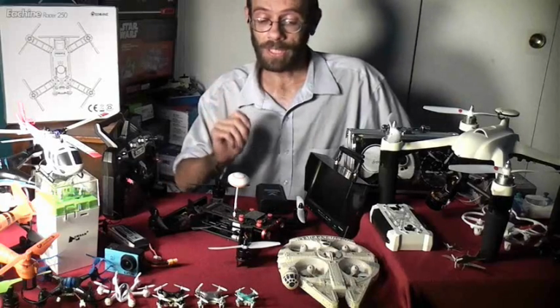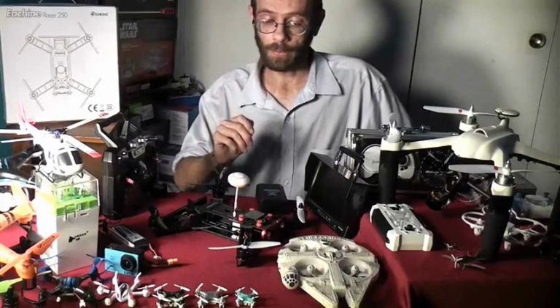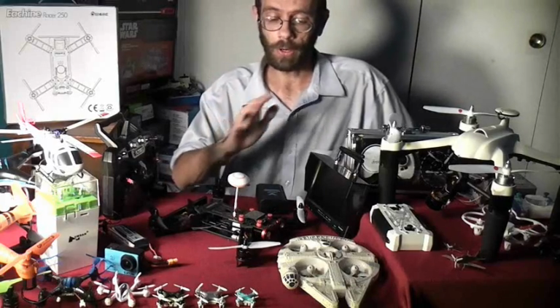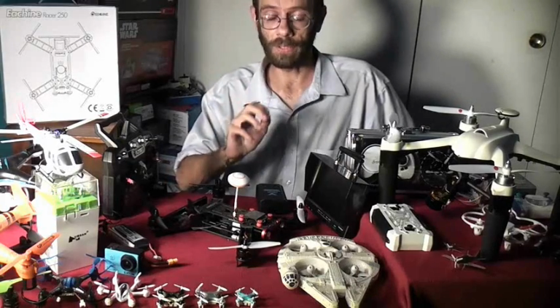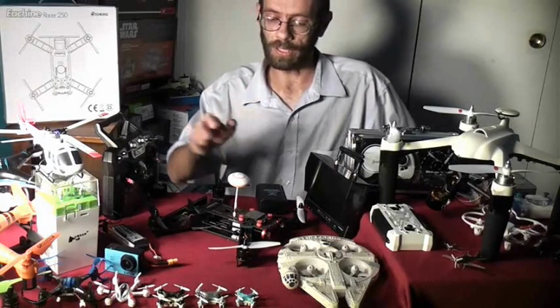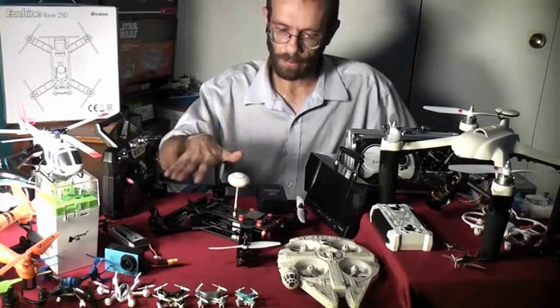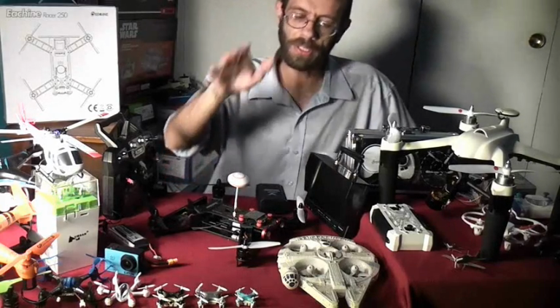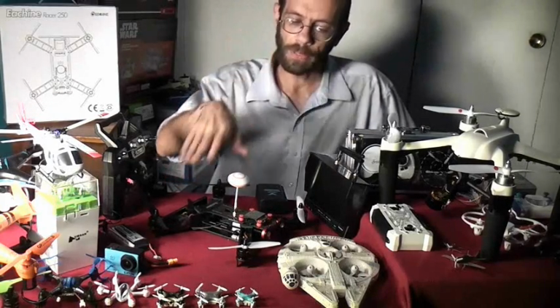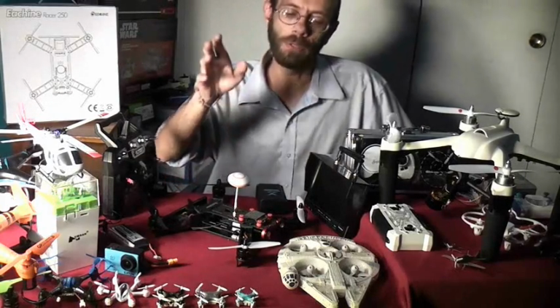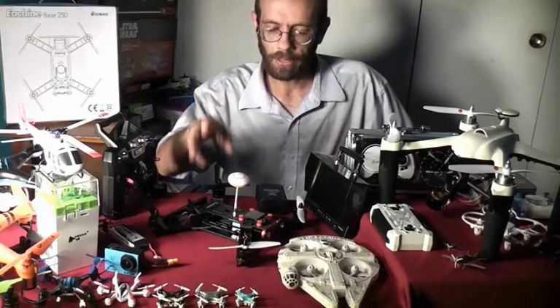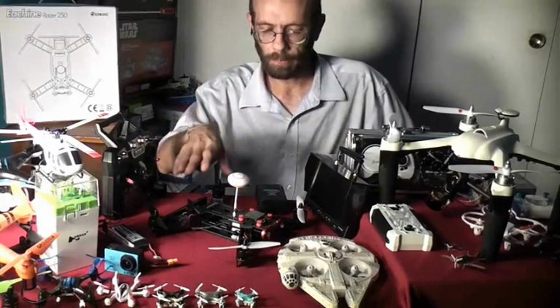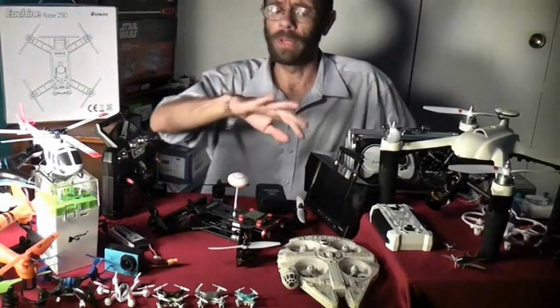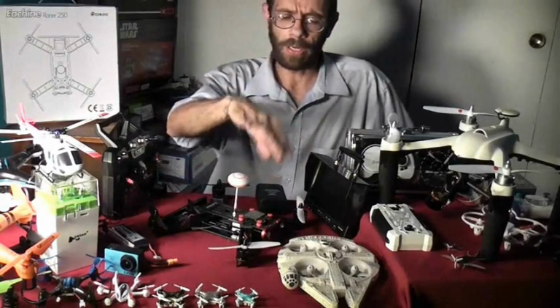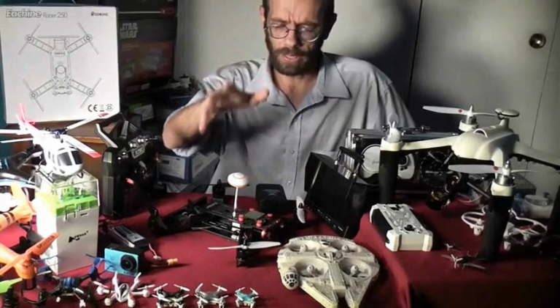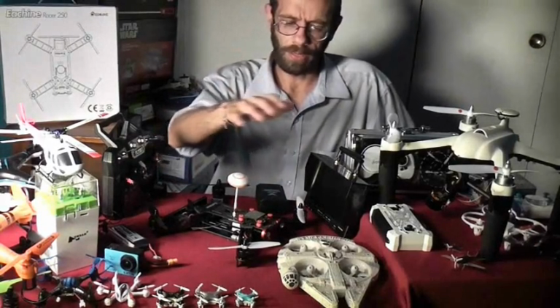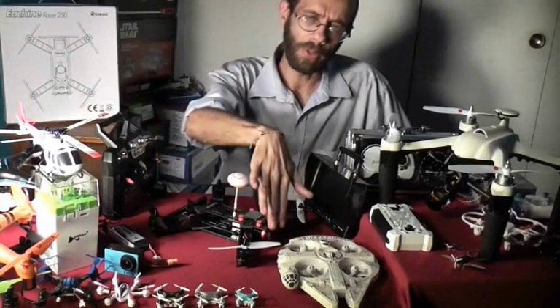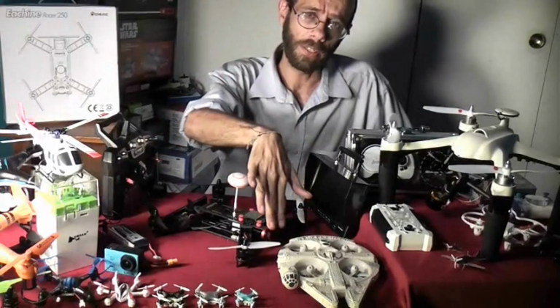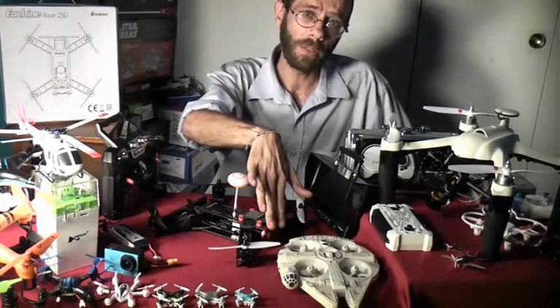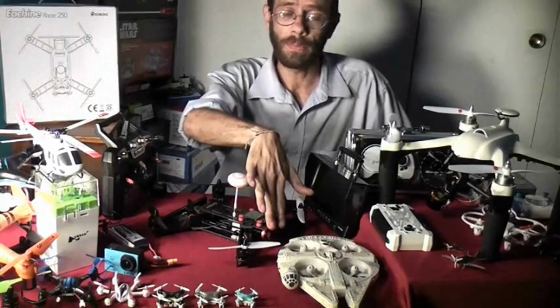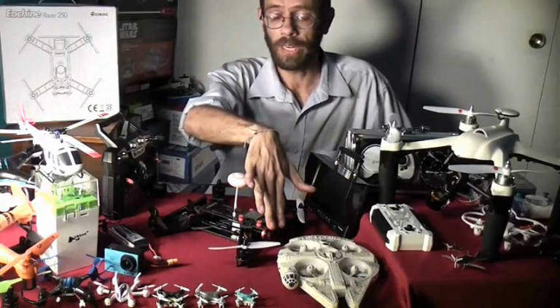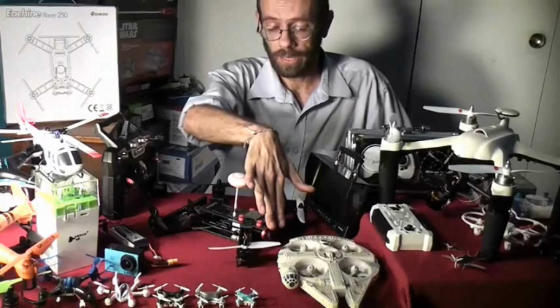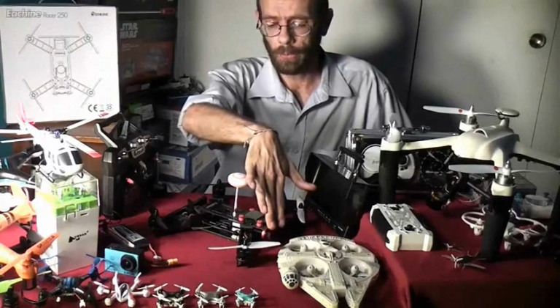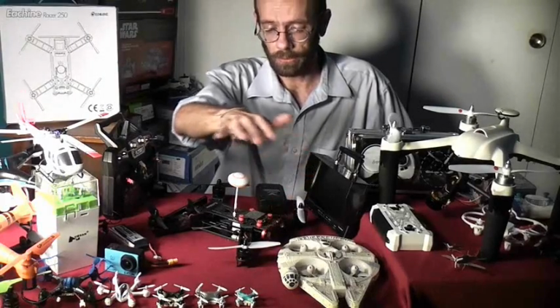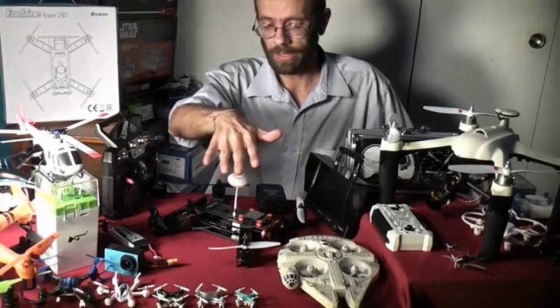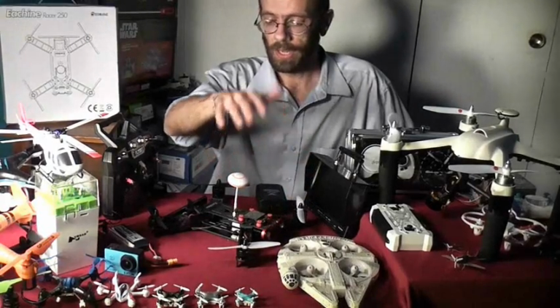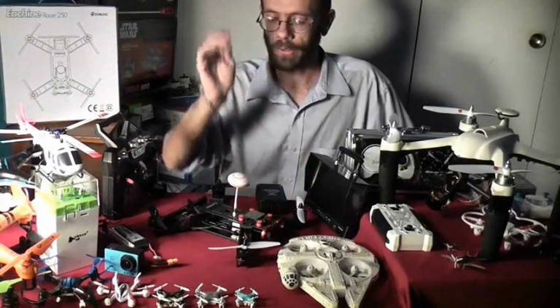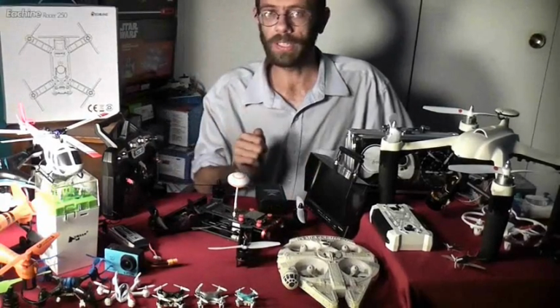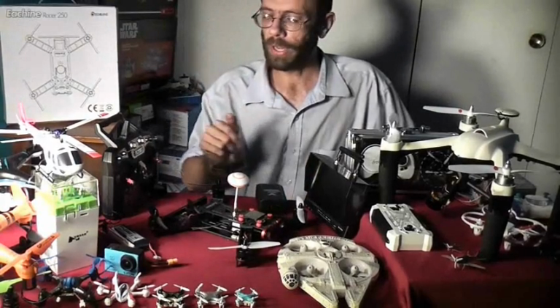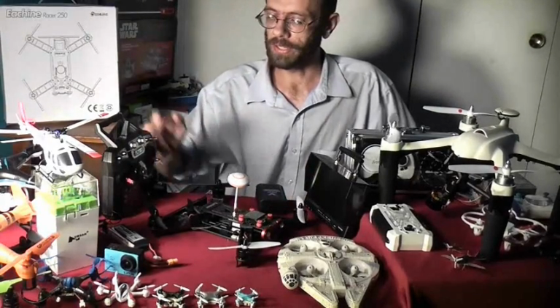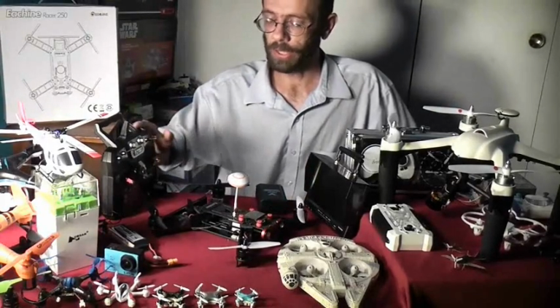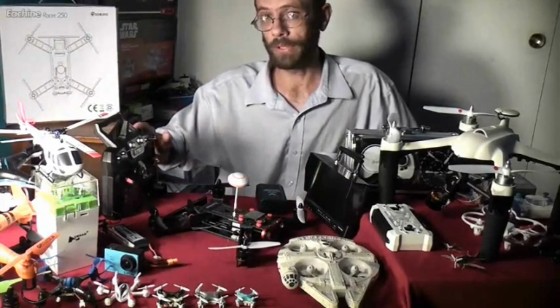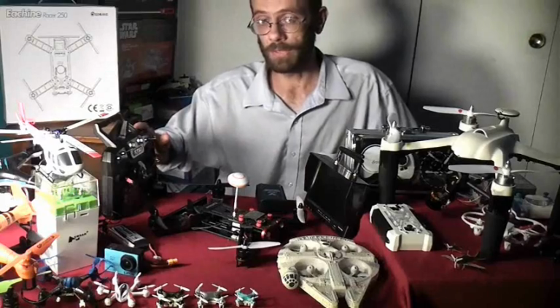Now this is an almost ready to fly aircraft, which means it comes with almost everything you need. It has the motors, speed controllers, battery, the body, the 5.8 gigahertz video transmitter and camera, and wide angle lens. The only thing you need to supply is a transmitter and a receiver.